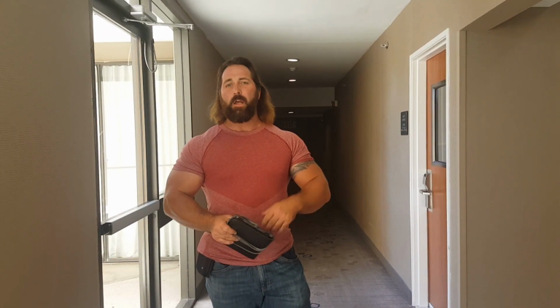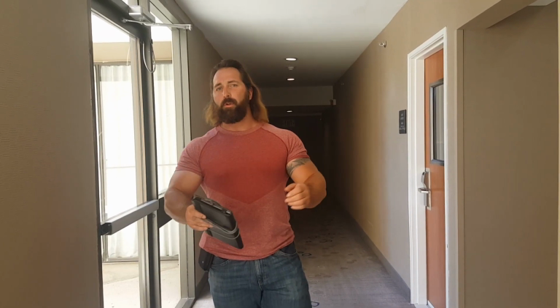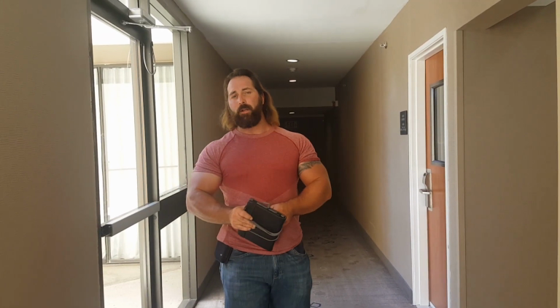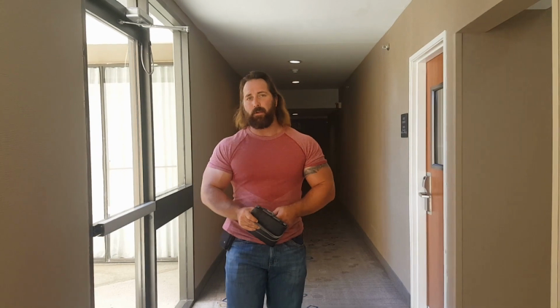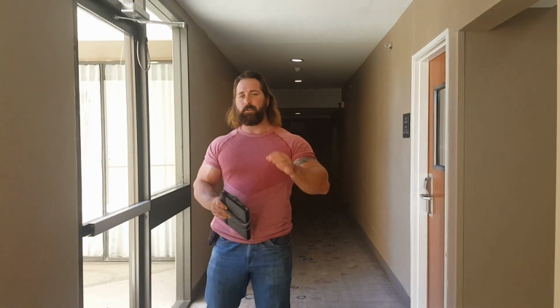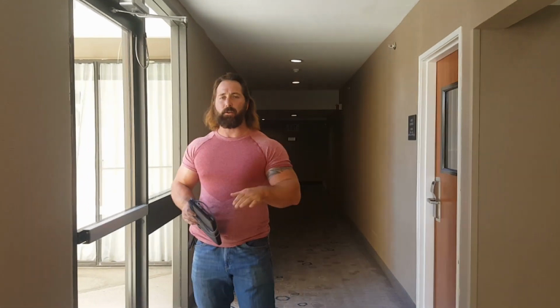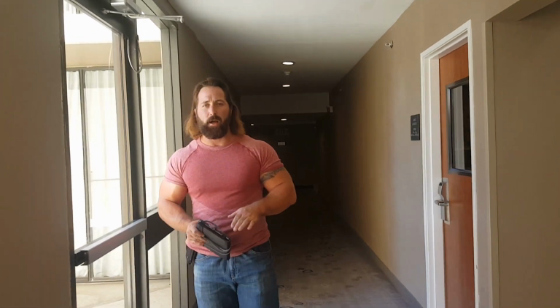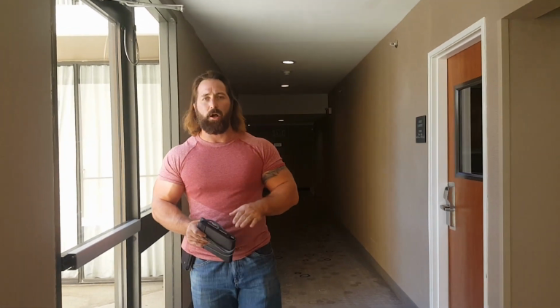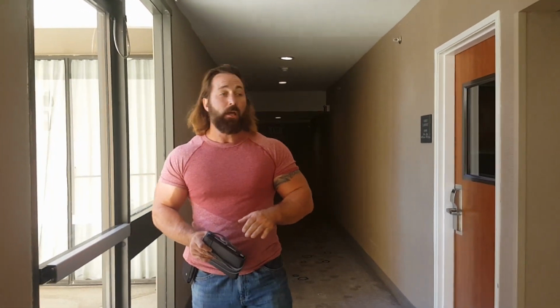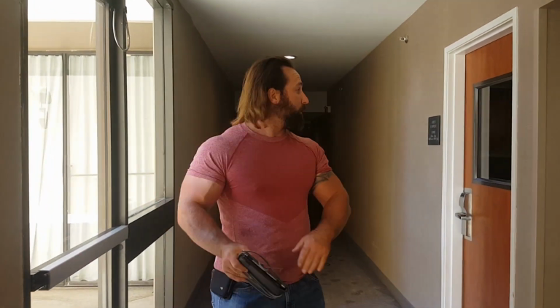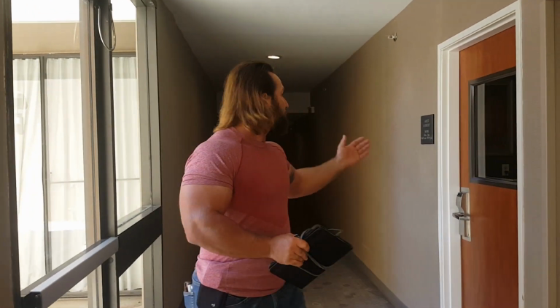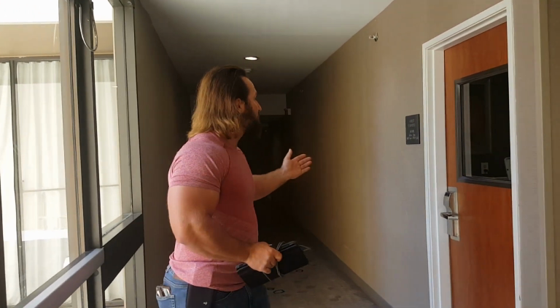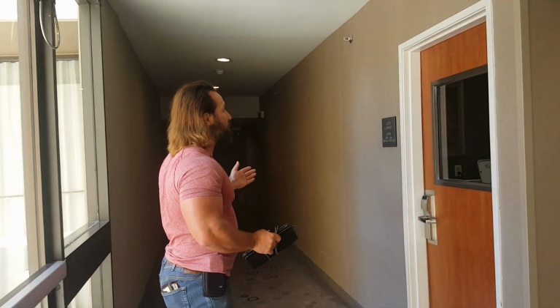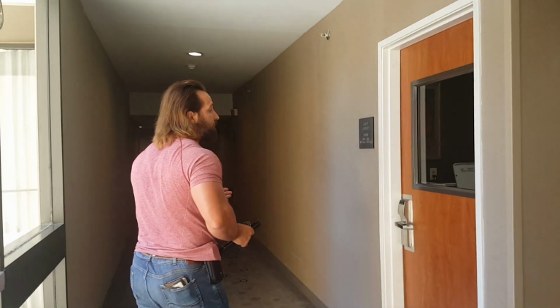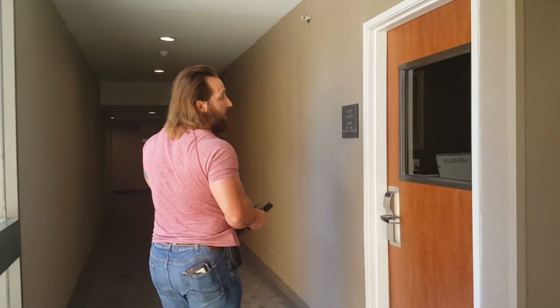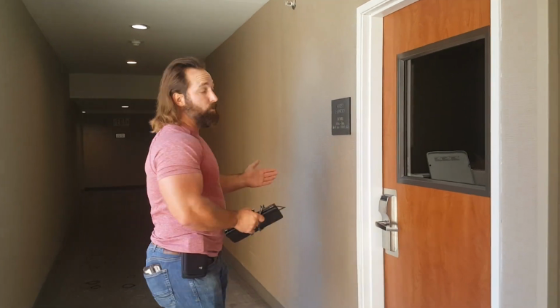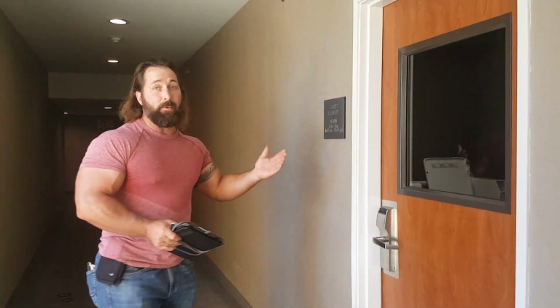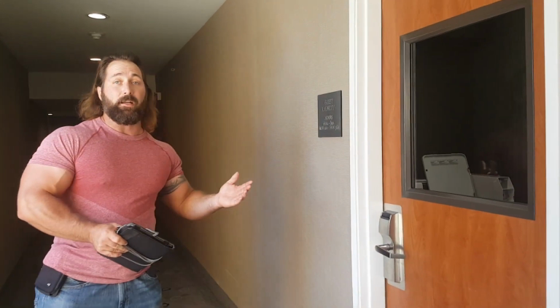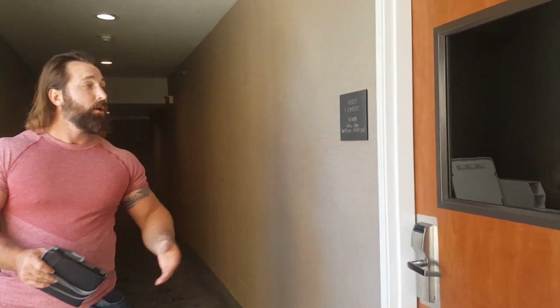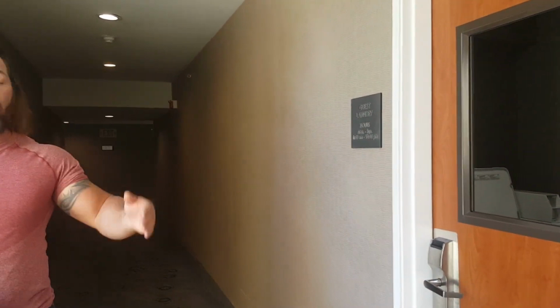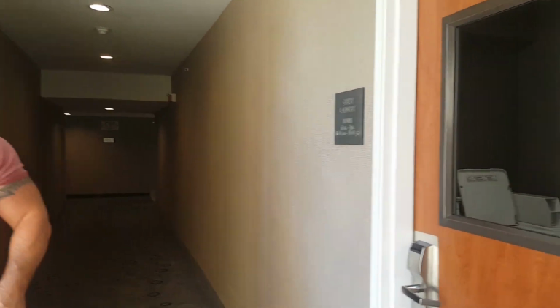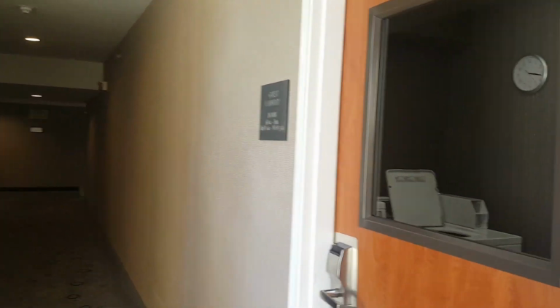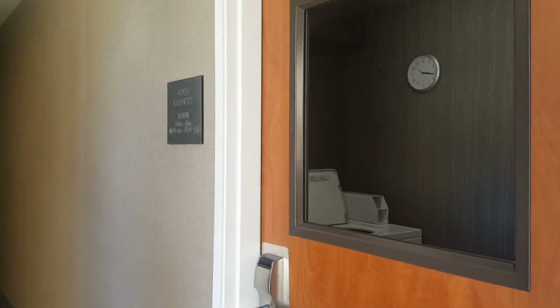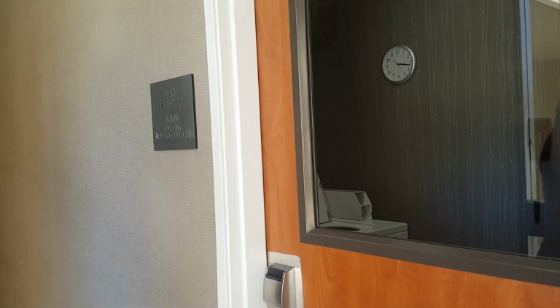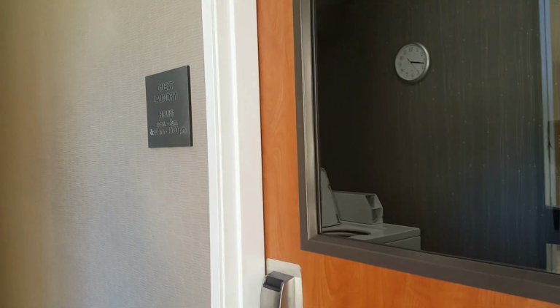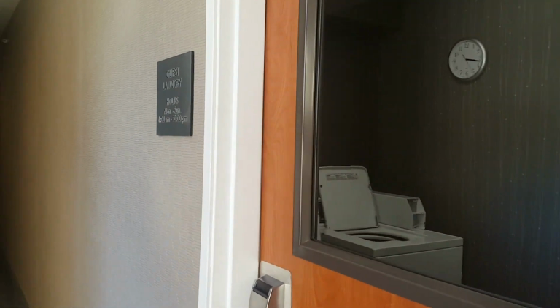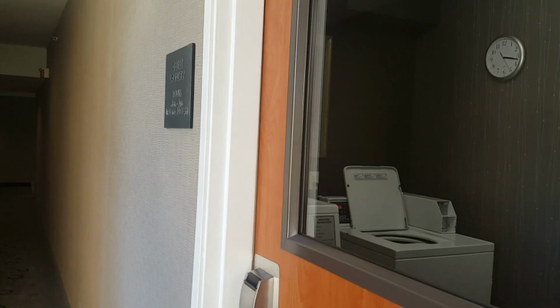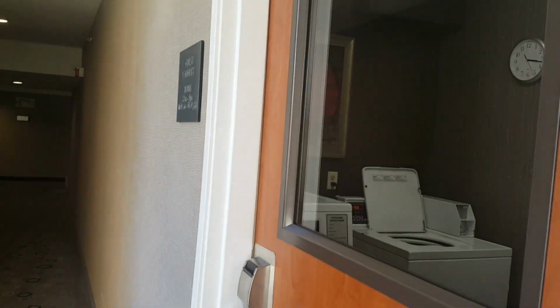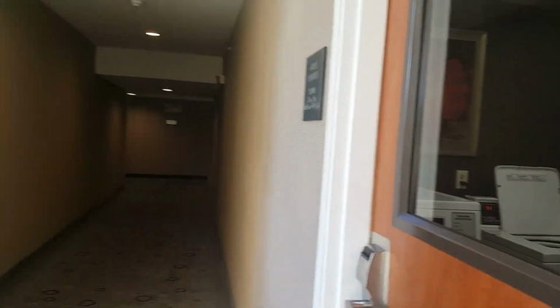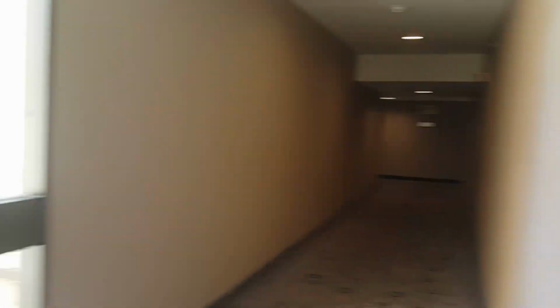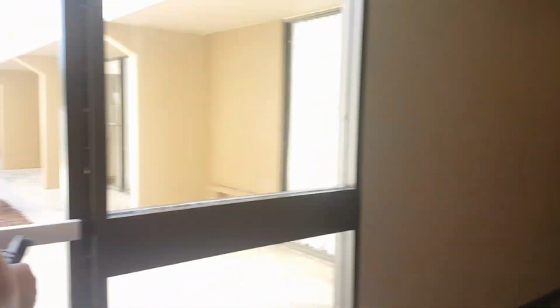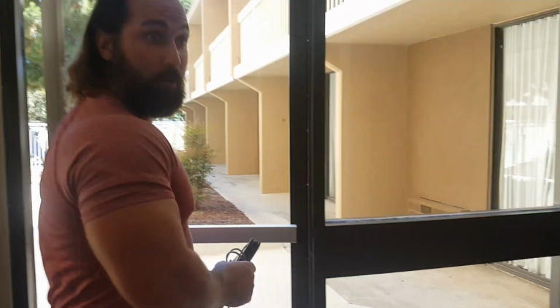Another really good point about this particular Marriott here in Oxford is that you also have a guest laundry service, which is nice to do your laundry while on the road or if you're here for an extended period of time.